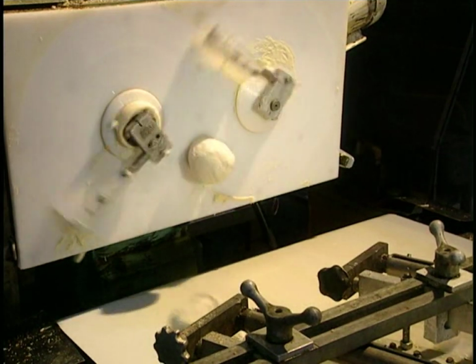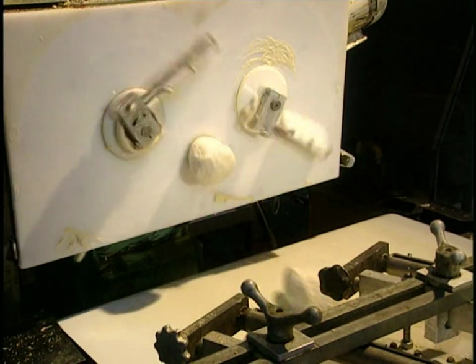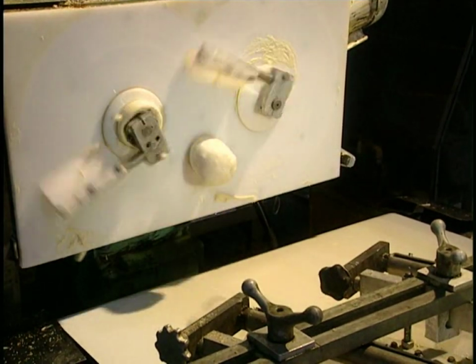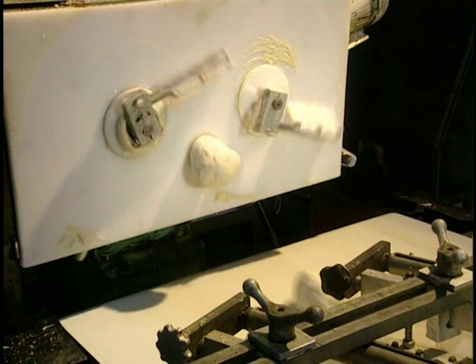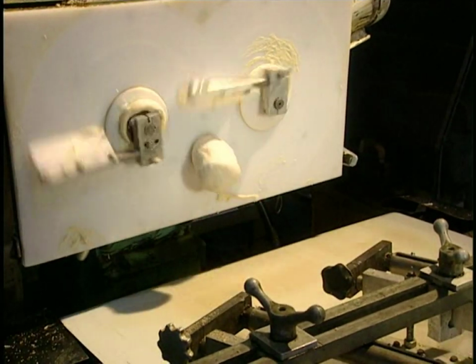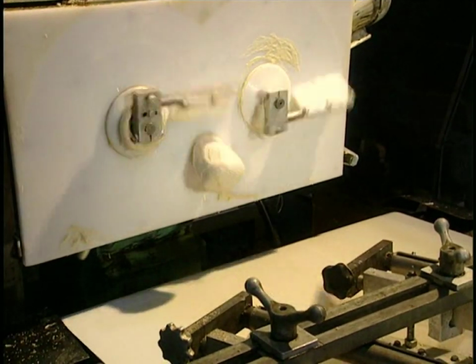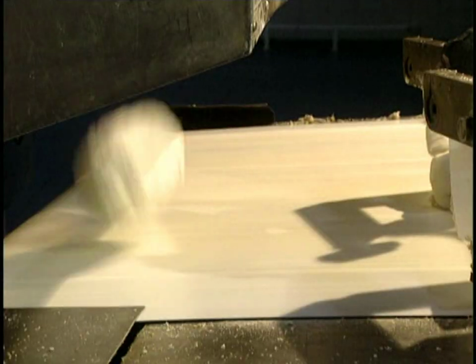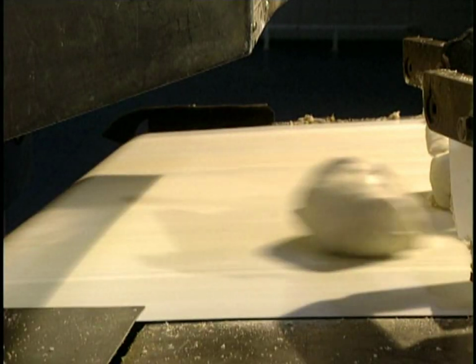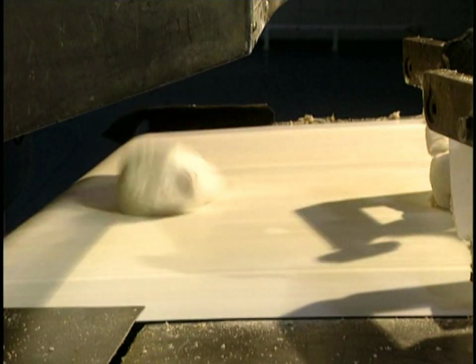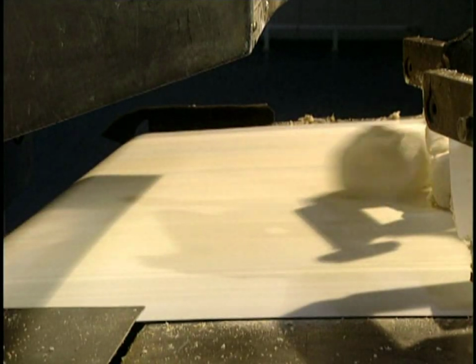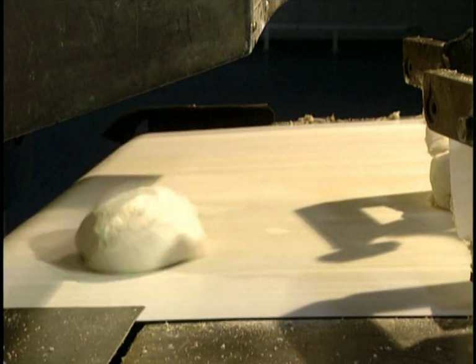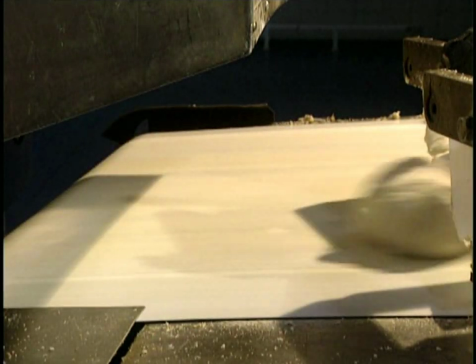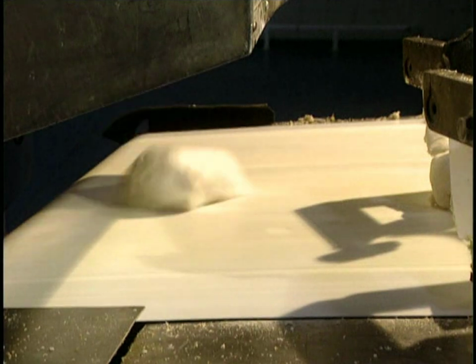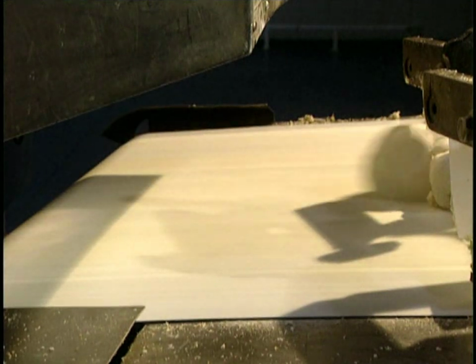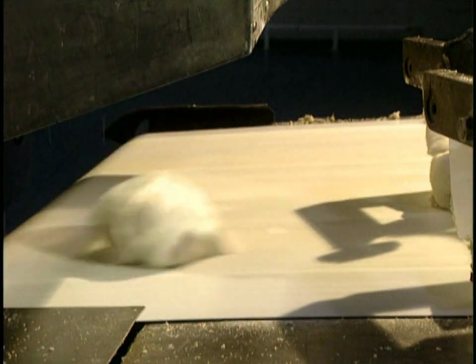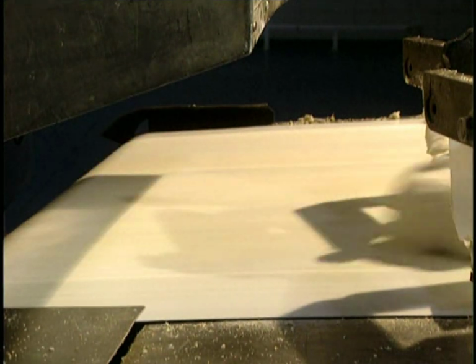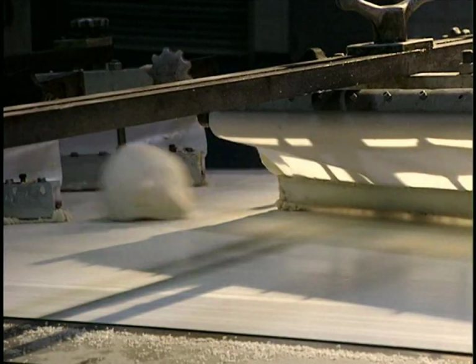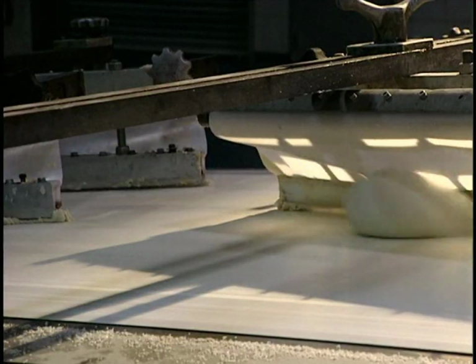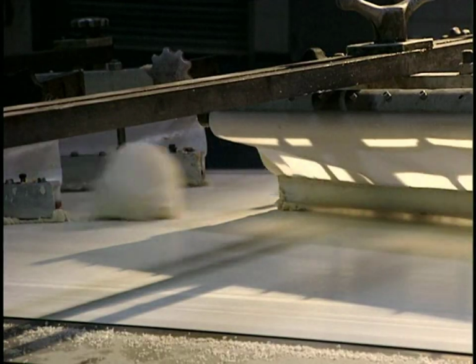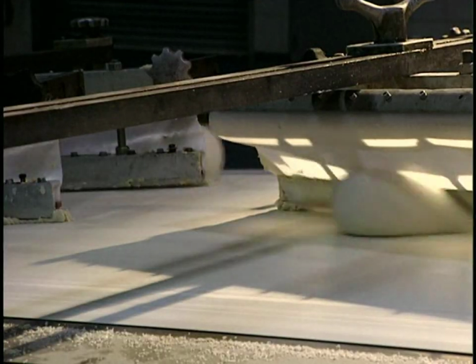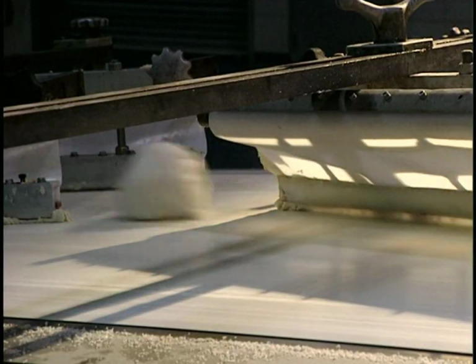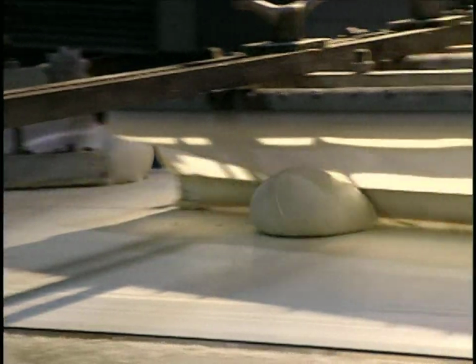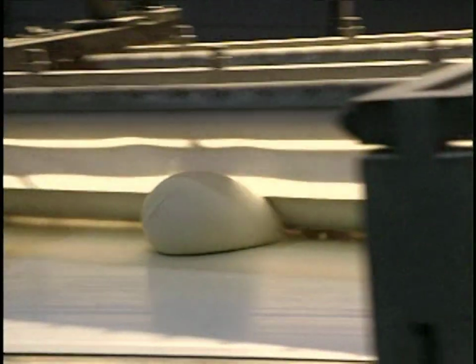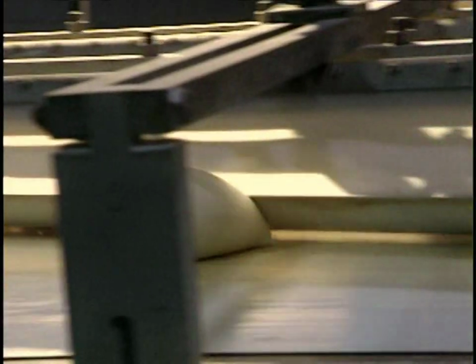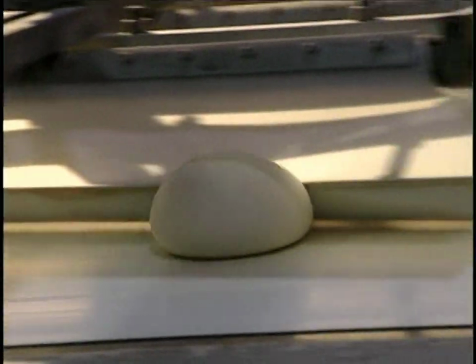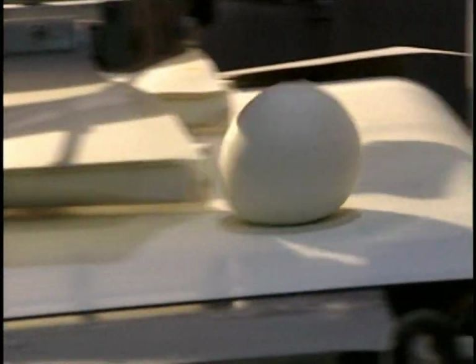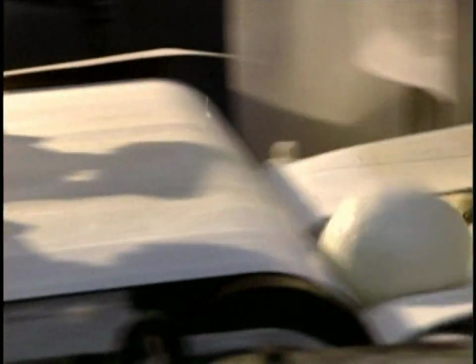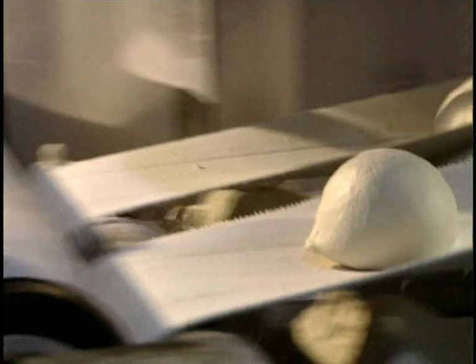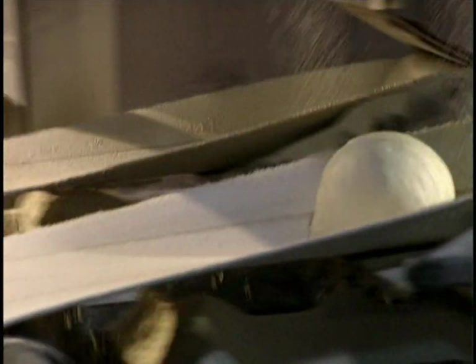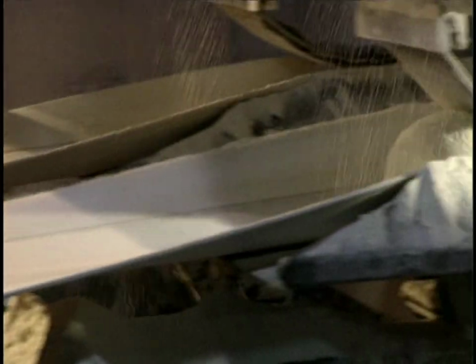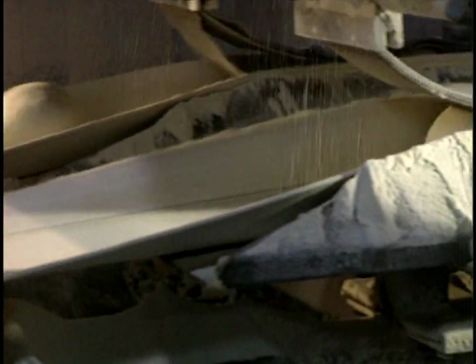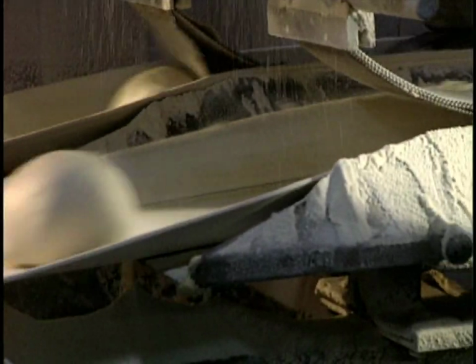The dough then falls onto a conveyor, where dough pieces are rolled into balls, which can be more easily worked.